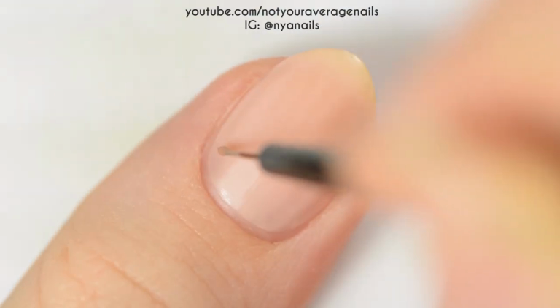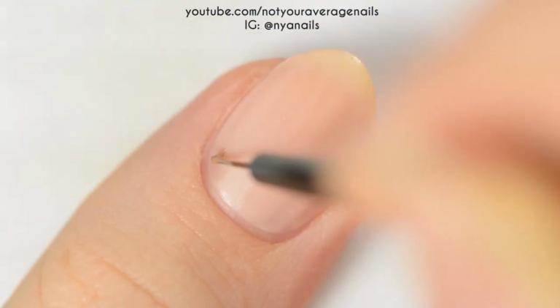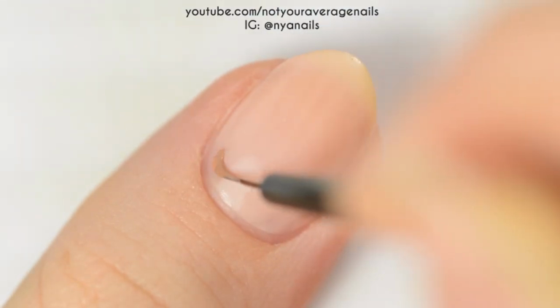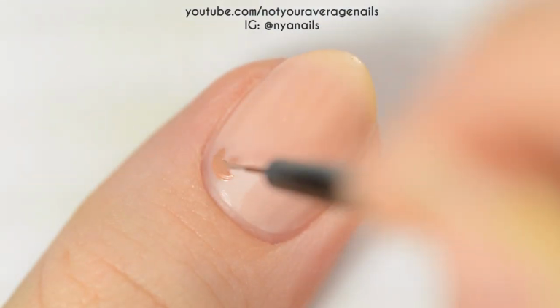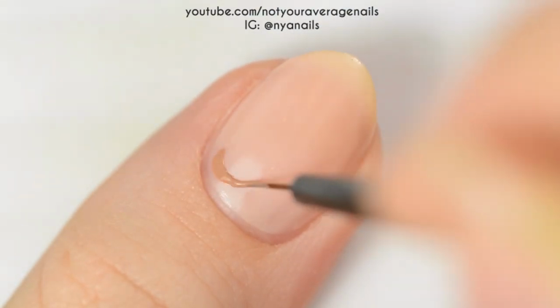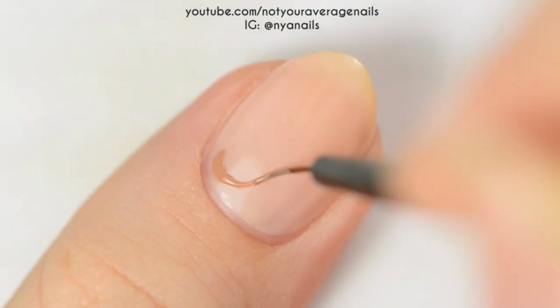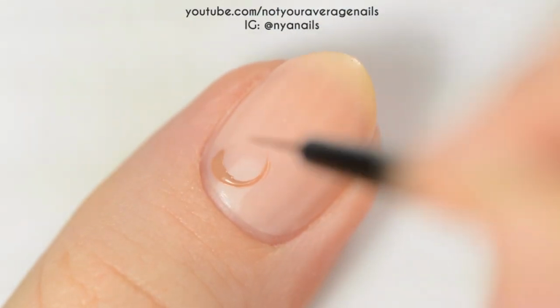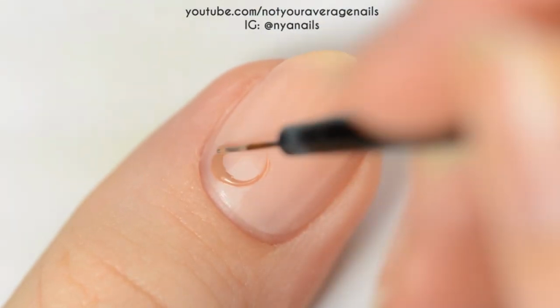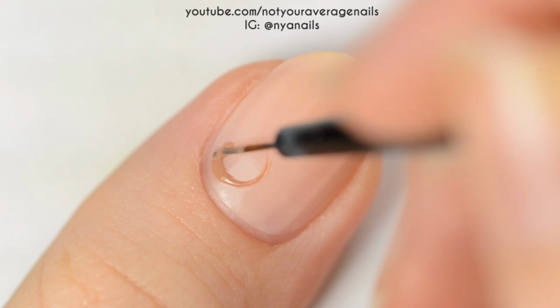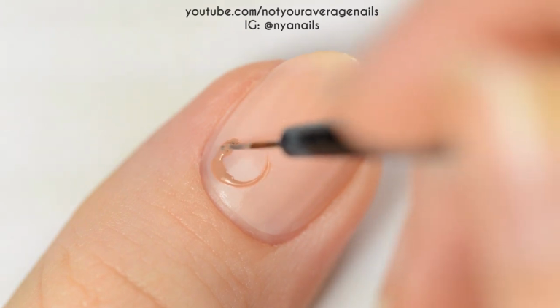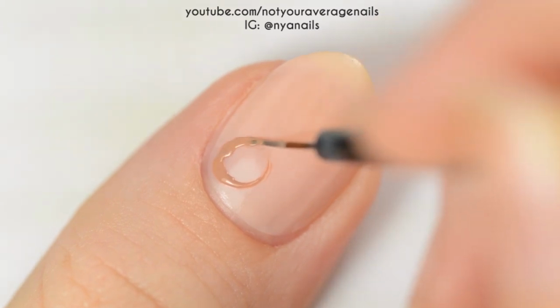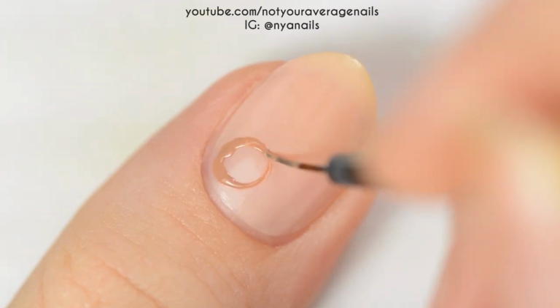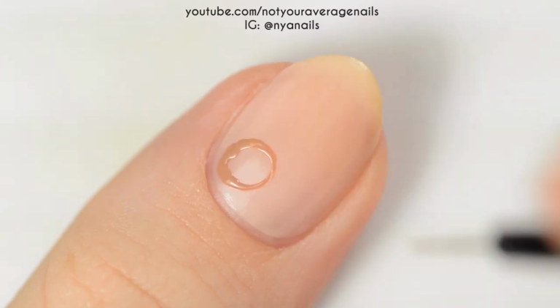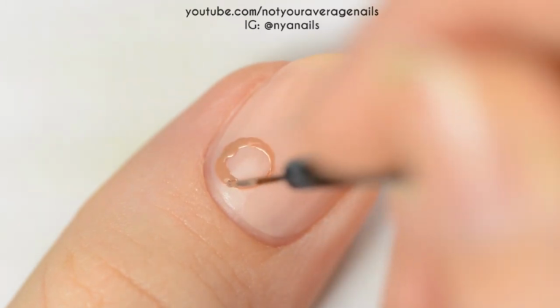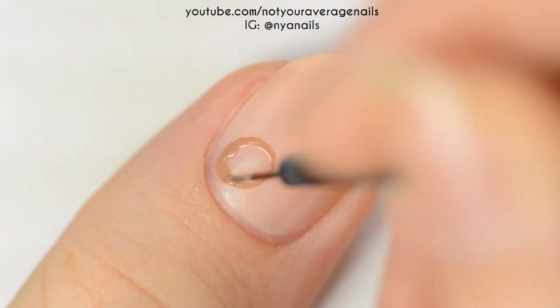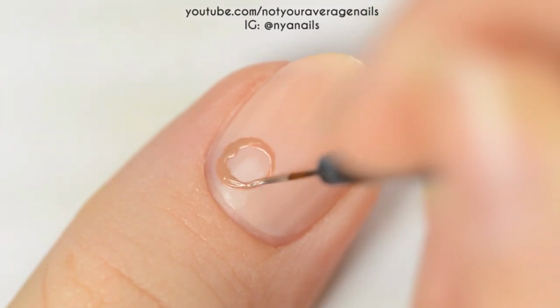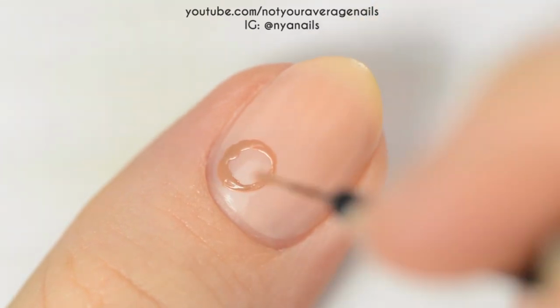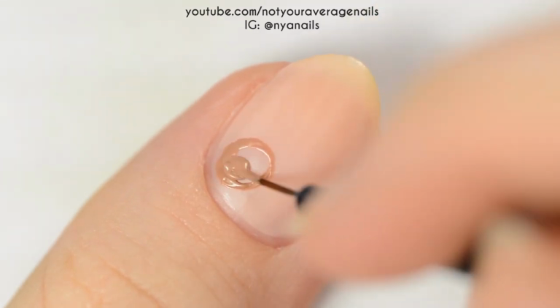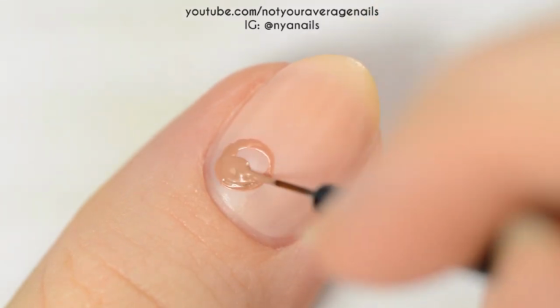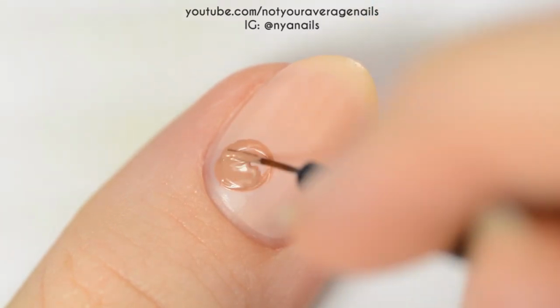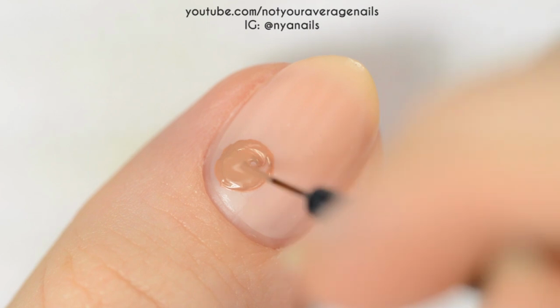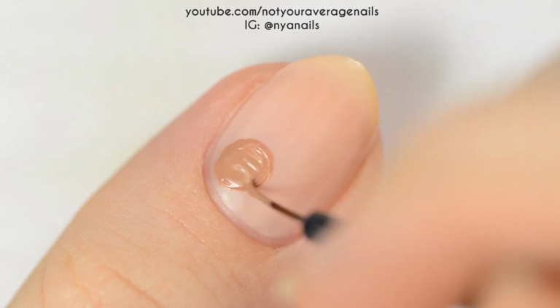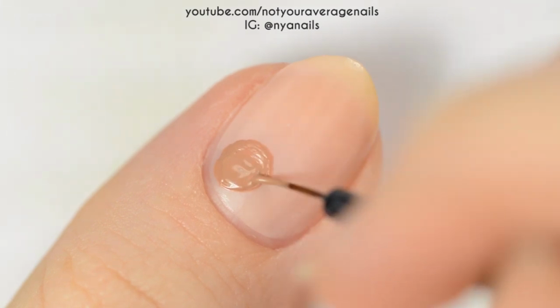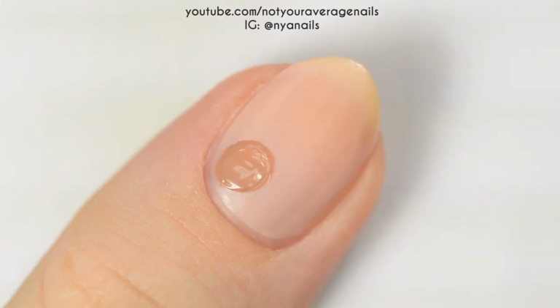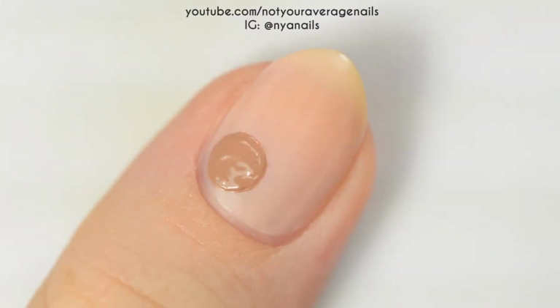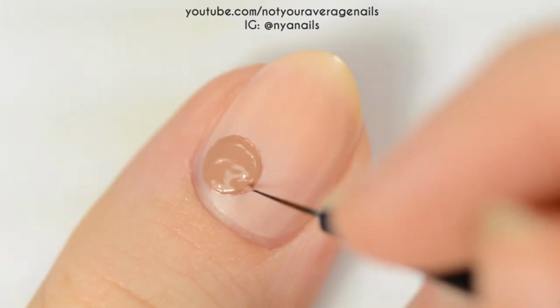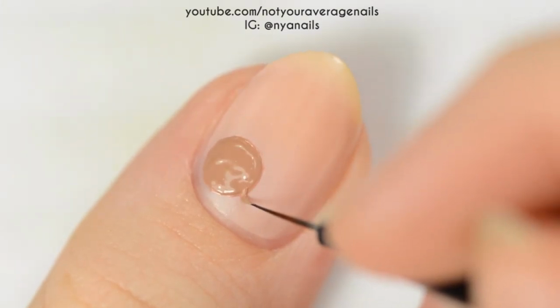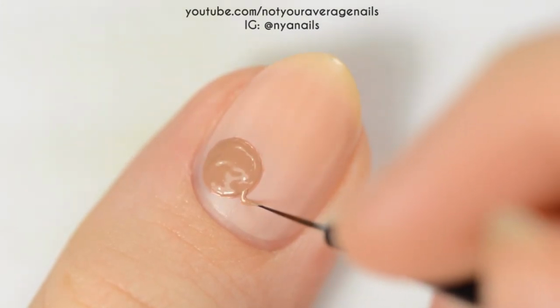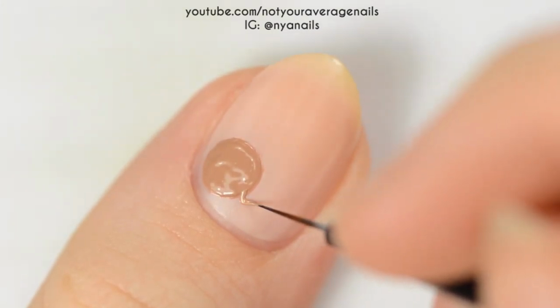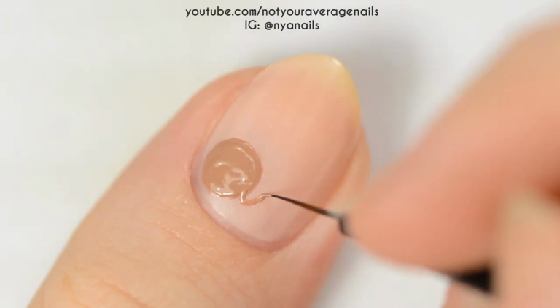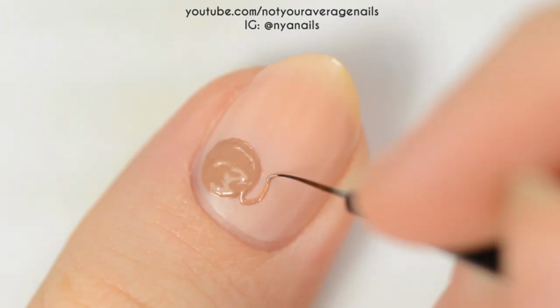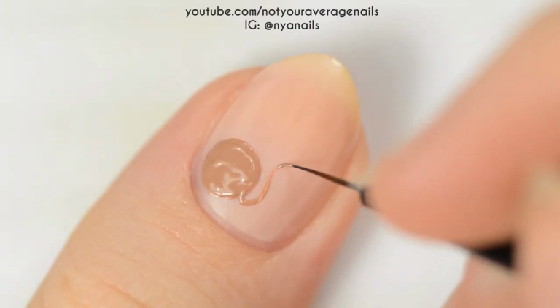Next, make a circle on the left side of your nail near the cuticle with a warm brown. Add an arm and the torso underneath the circle and fill it in.